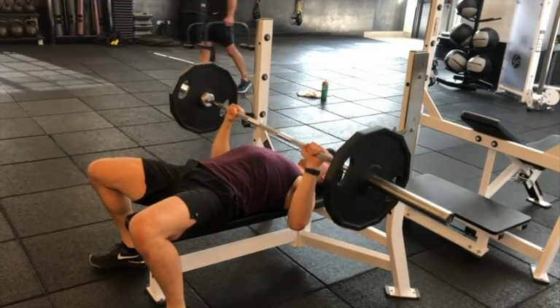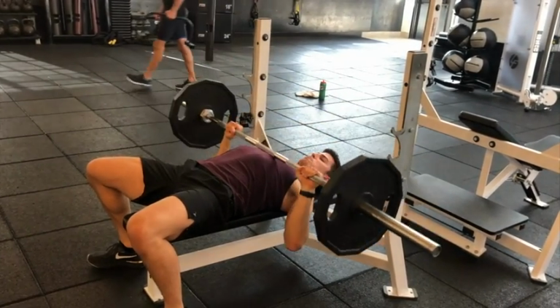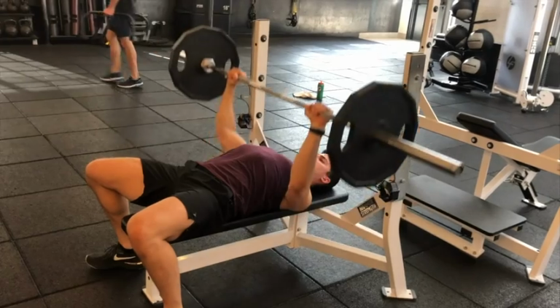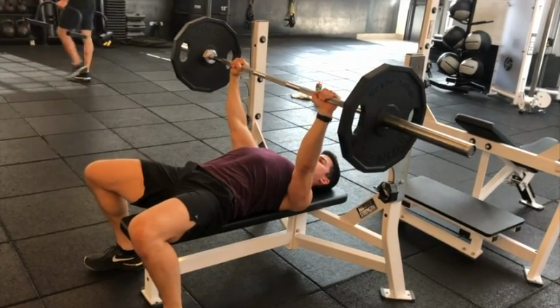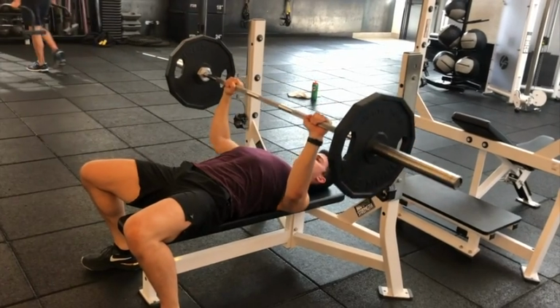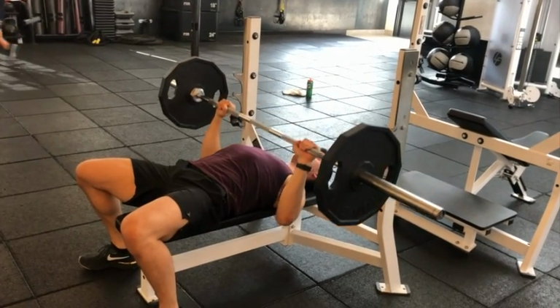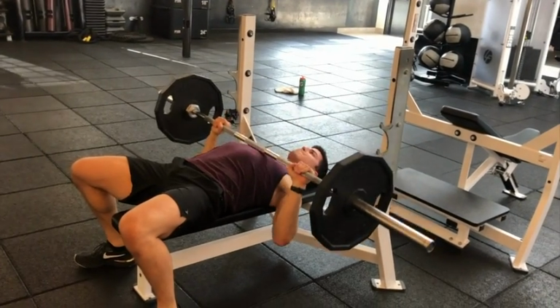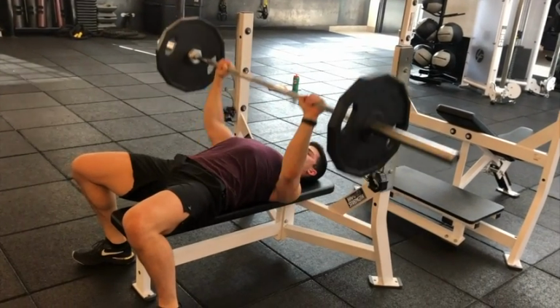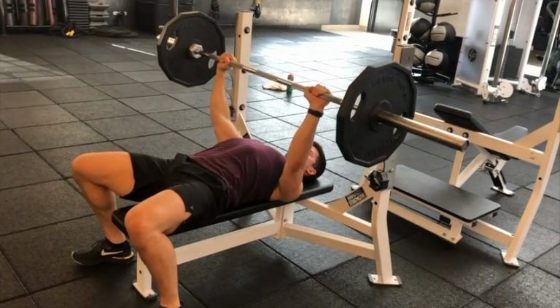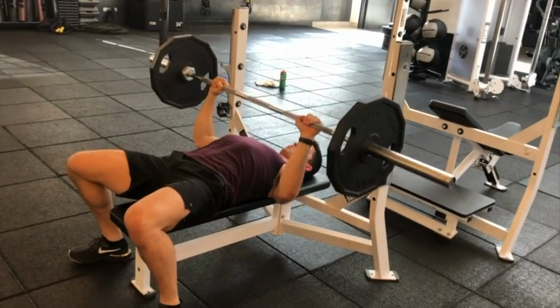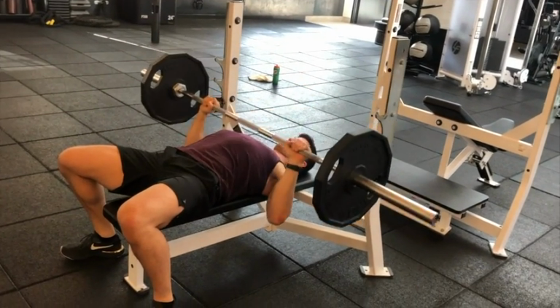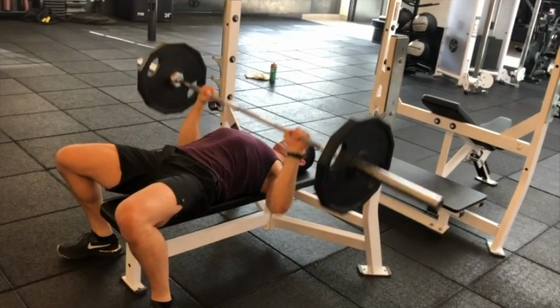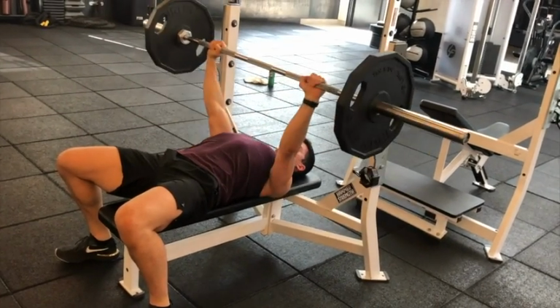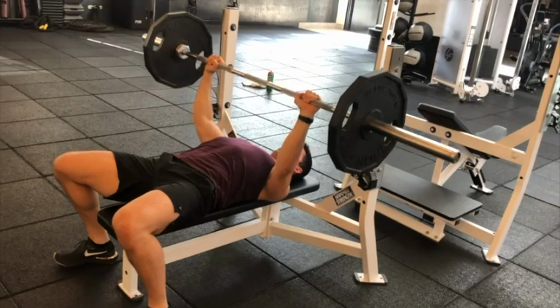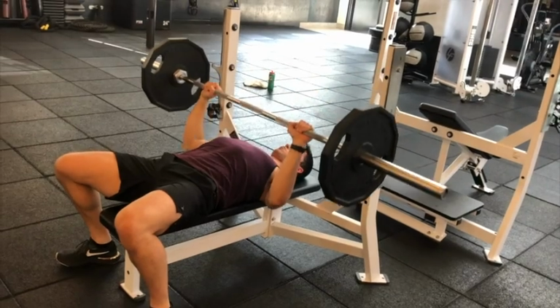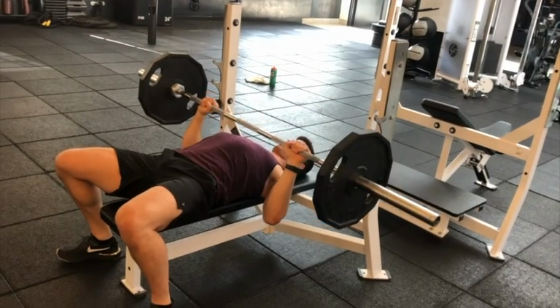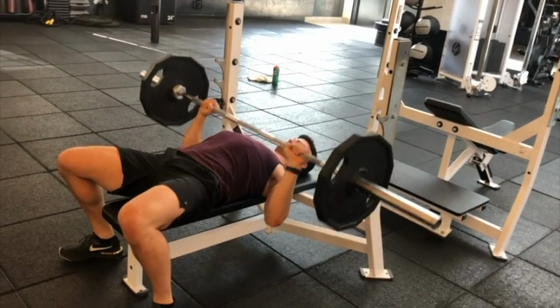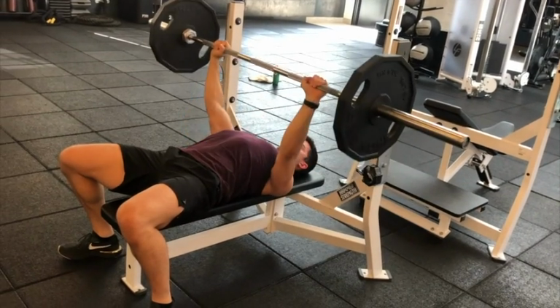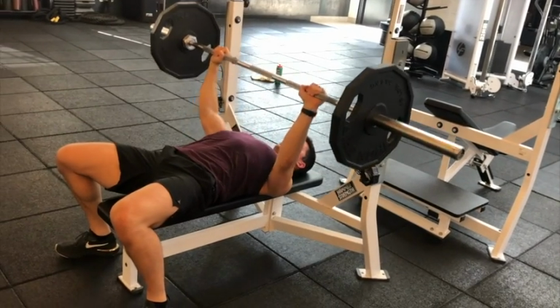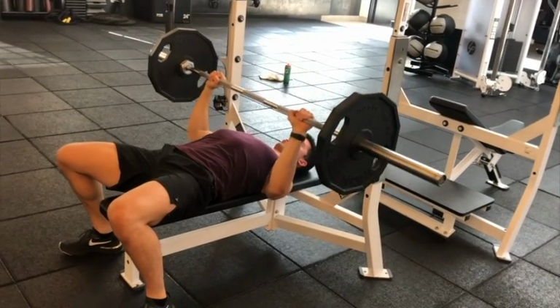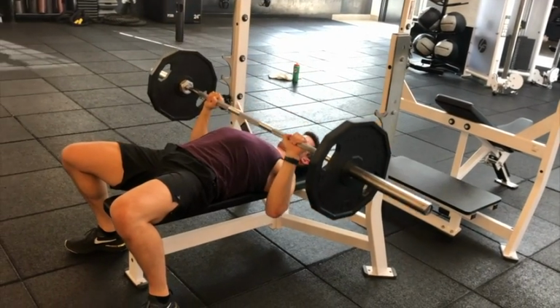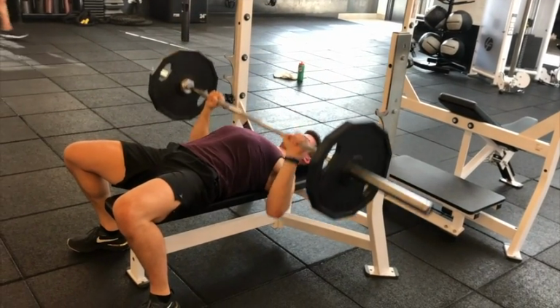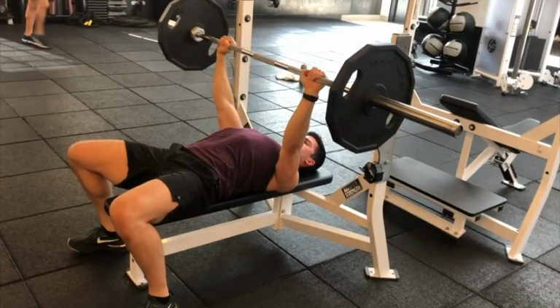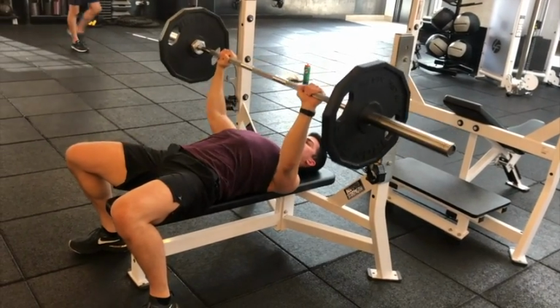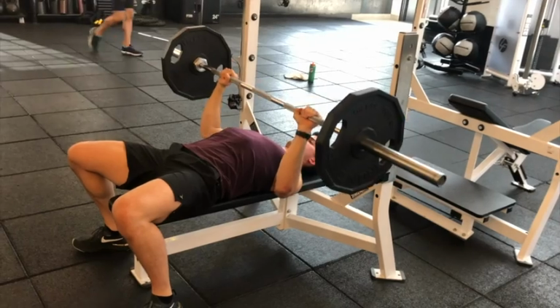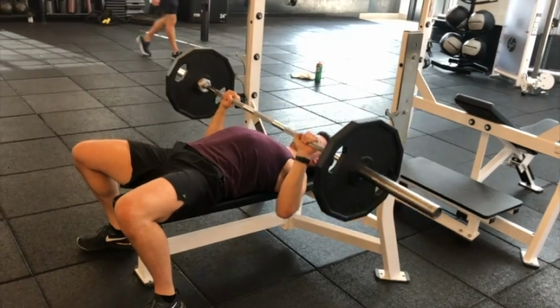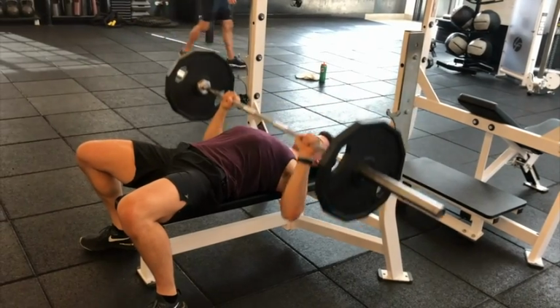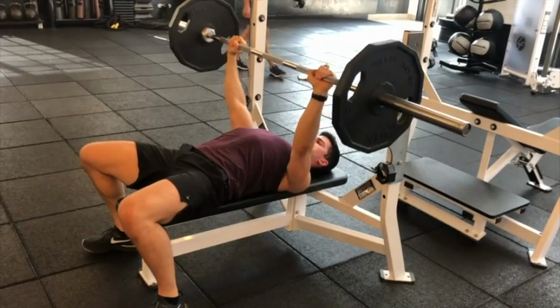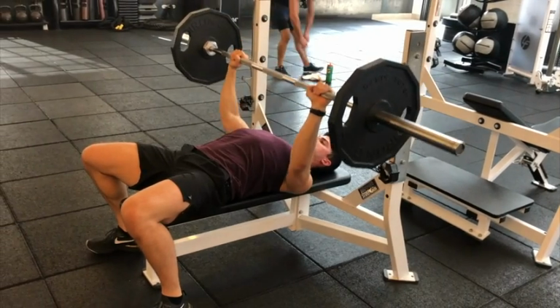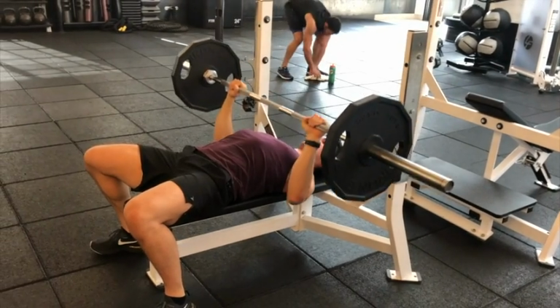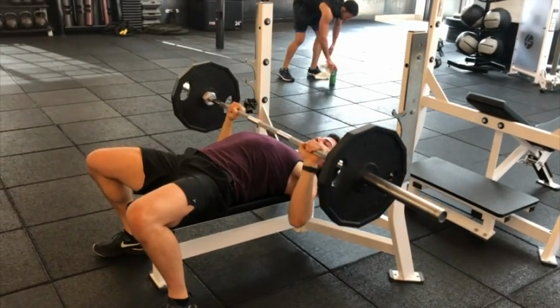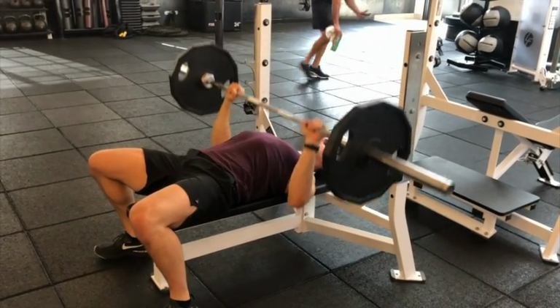I'm lowering the bar just about to nipple height, or the midpoint of my chest, and I'm pressing it right back up. This is an excellent movement when performed correctly, or a terrible movement when performed poorly. Give this one a try.